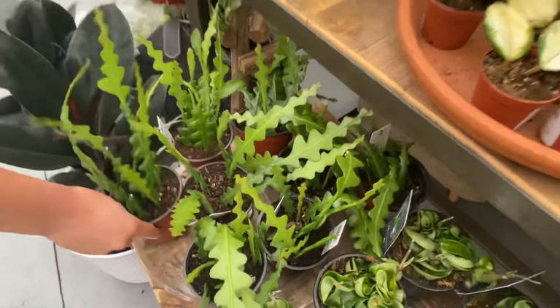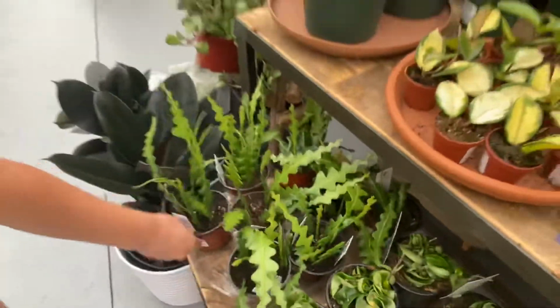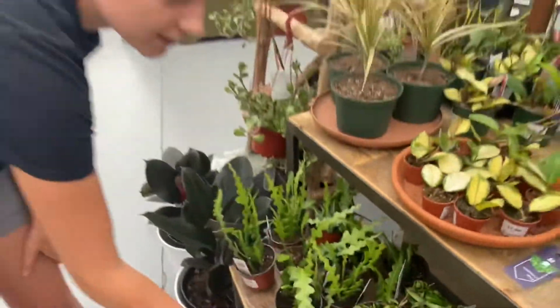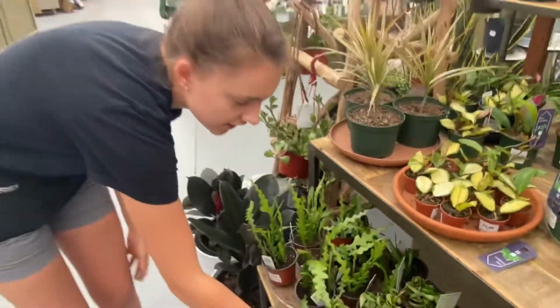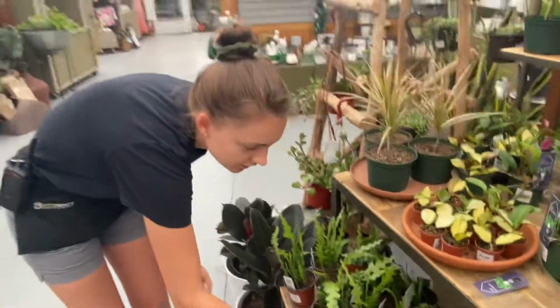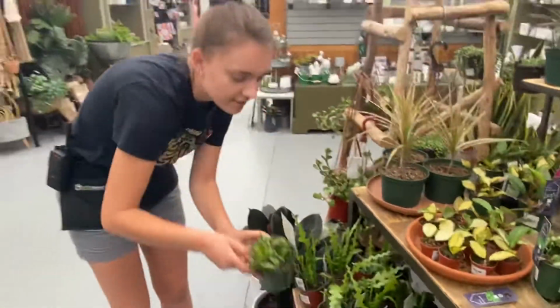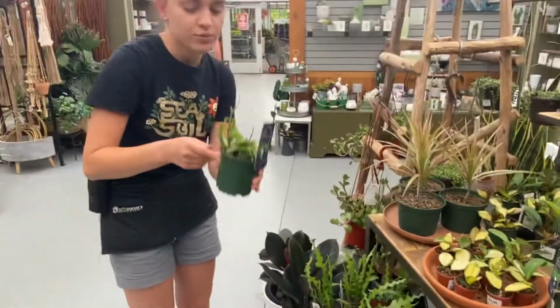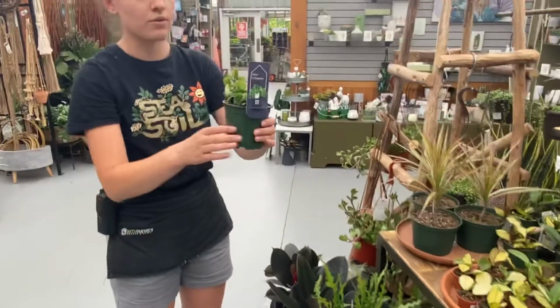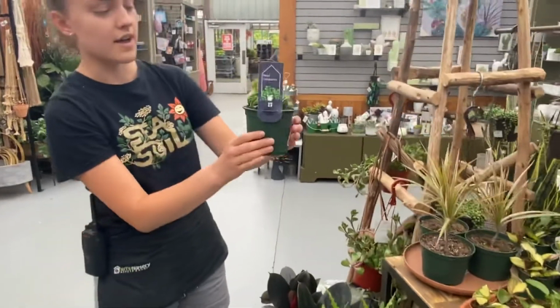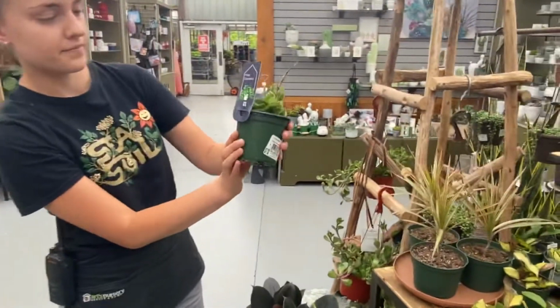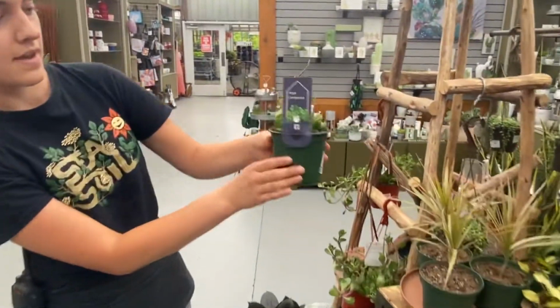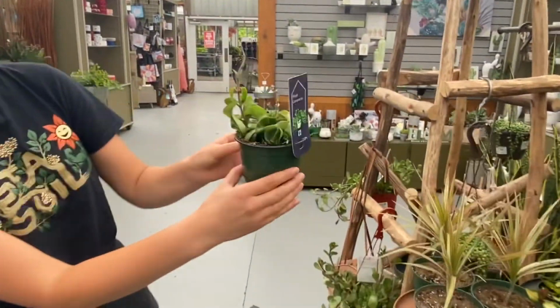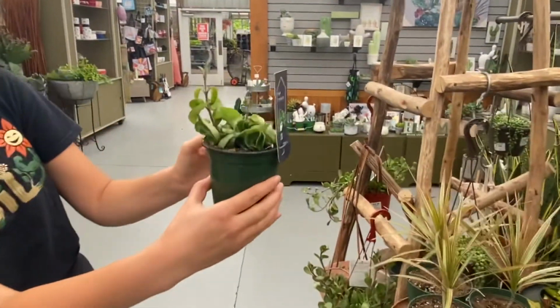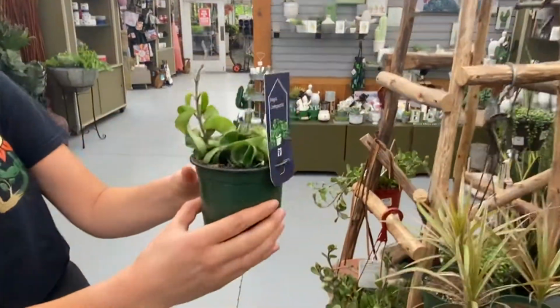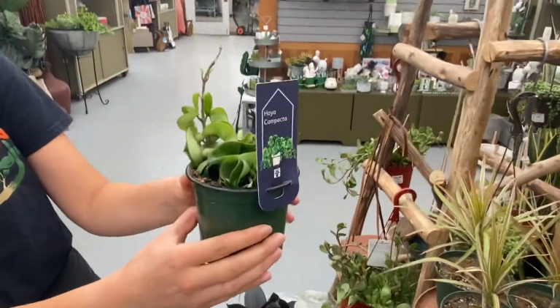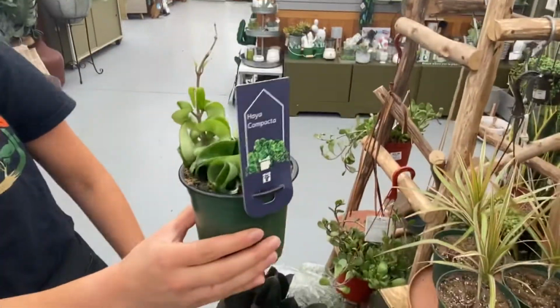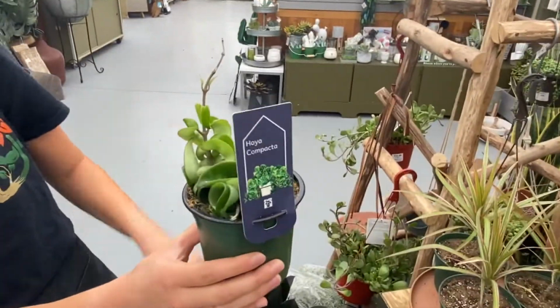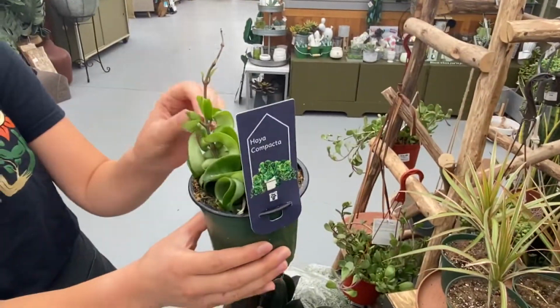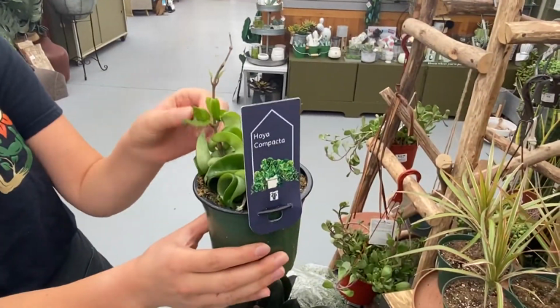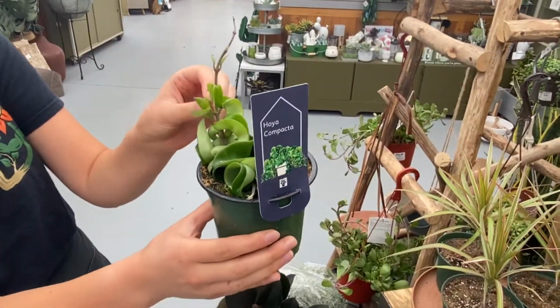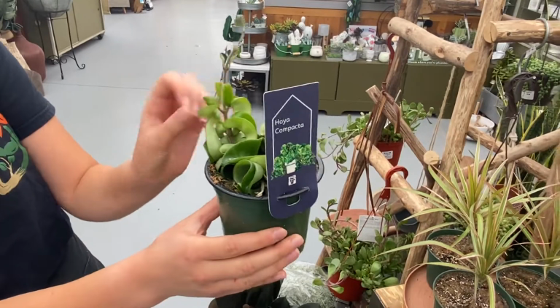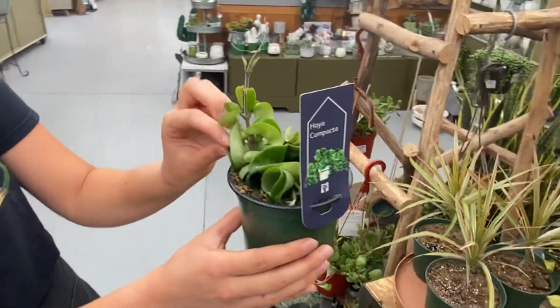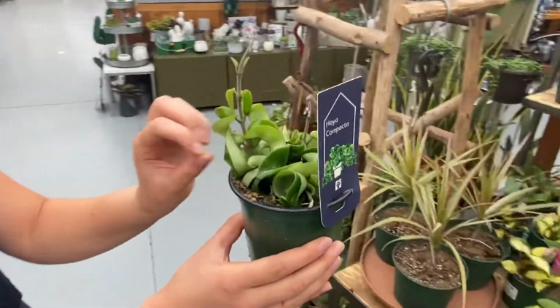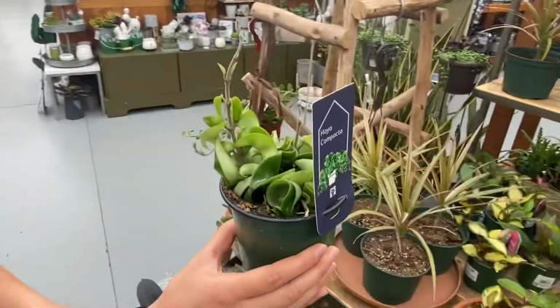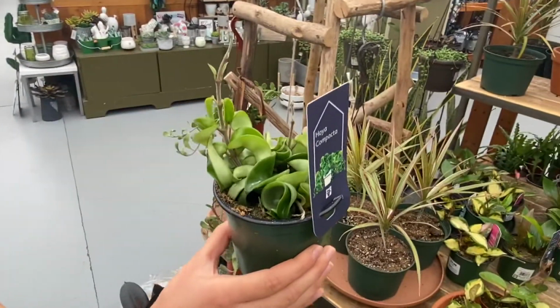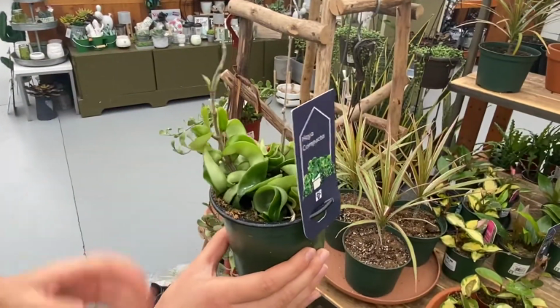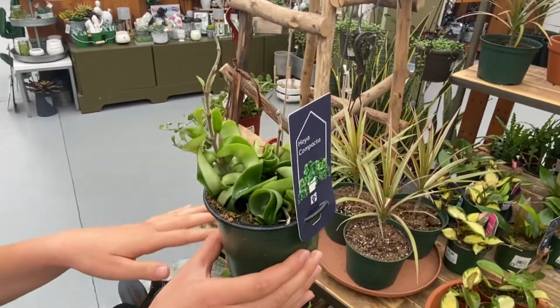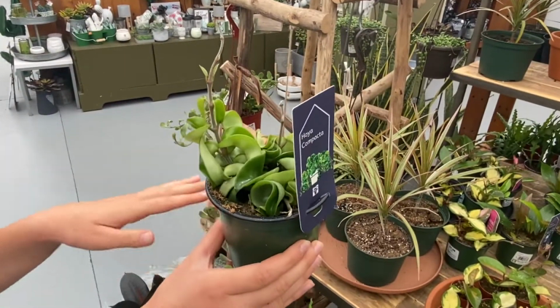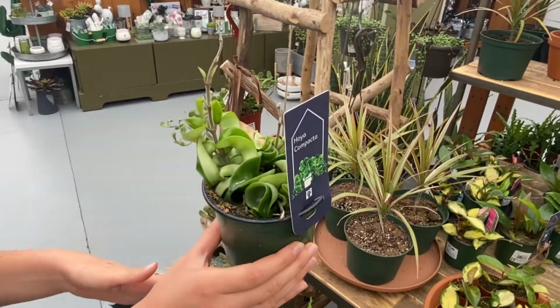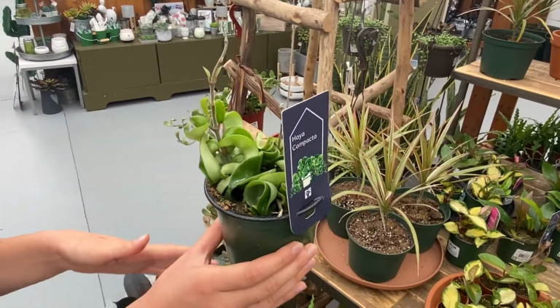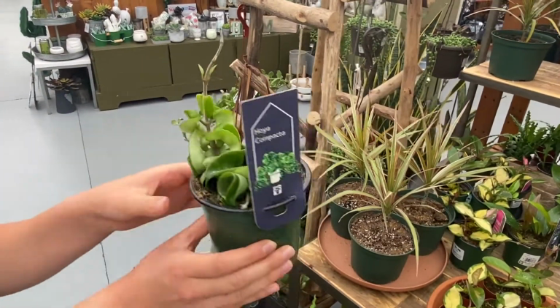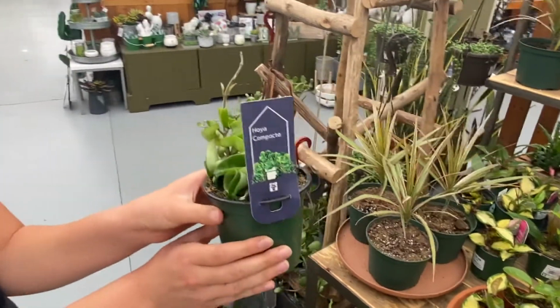And then here we have this cool foia. This is also kind of unique just because of the kind of crinkle that it has, and this one also likes to dry out between waterings.